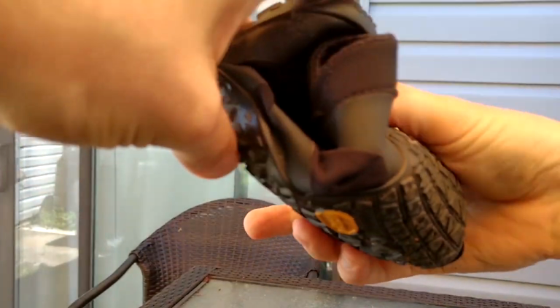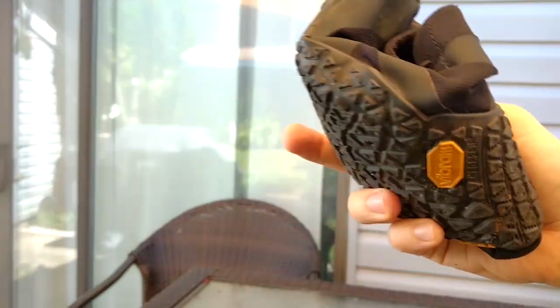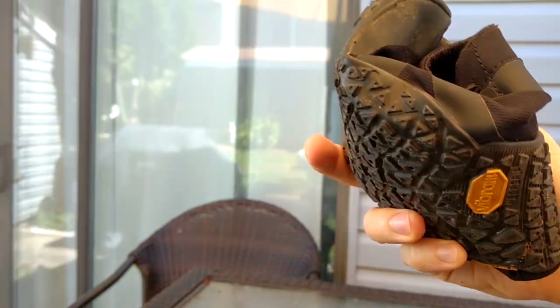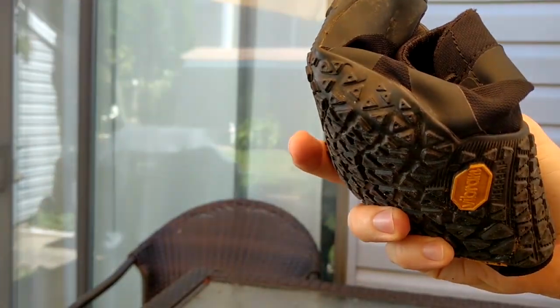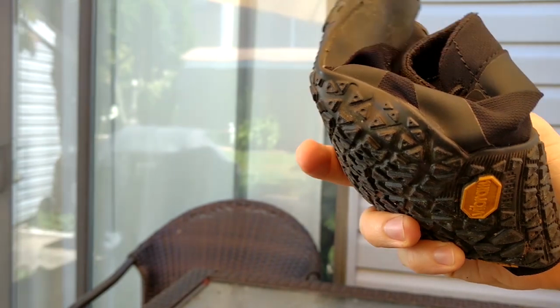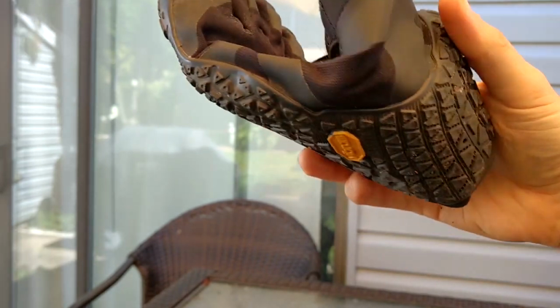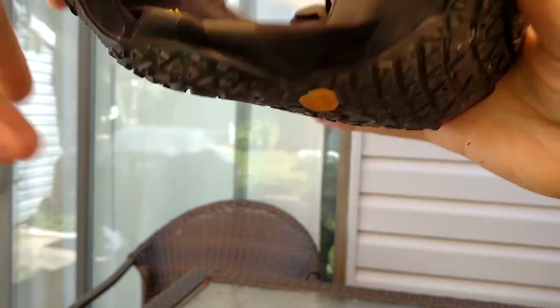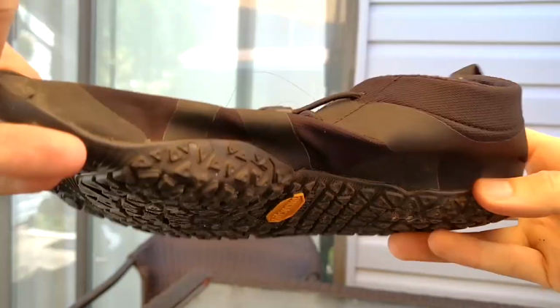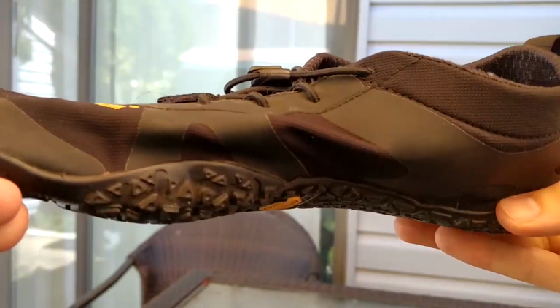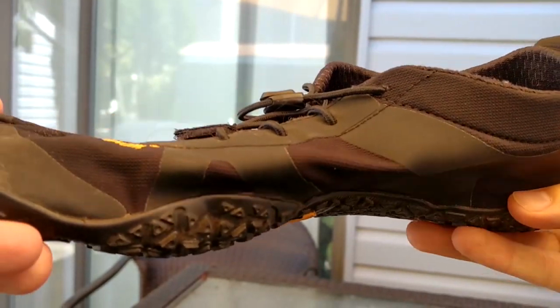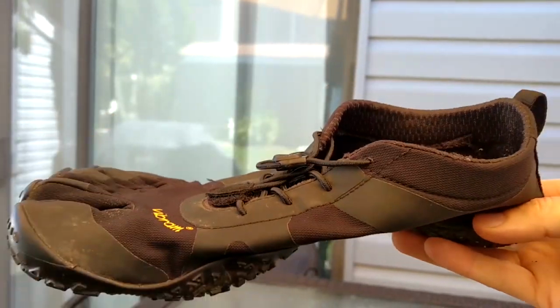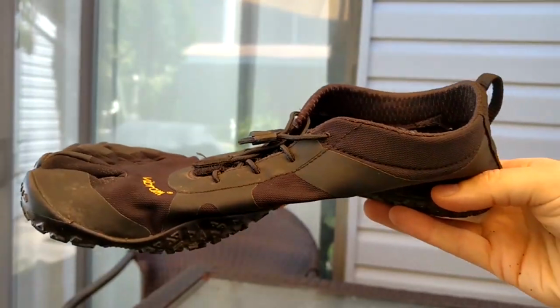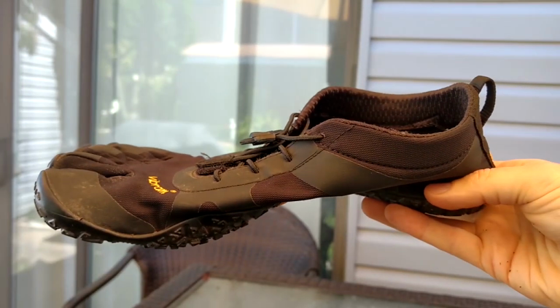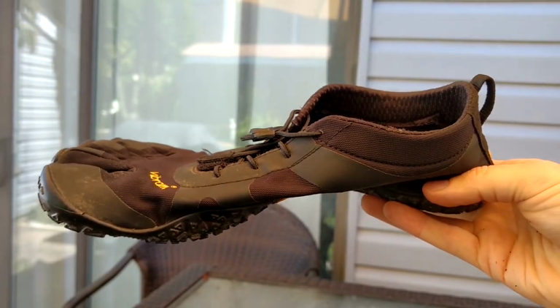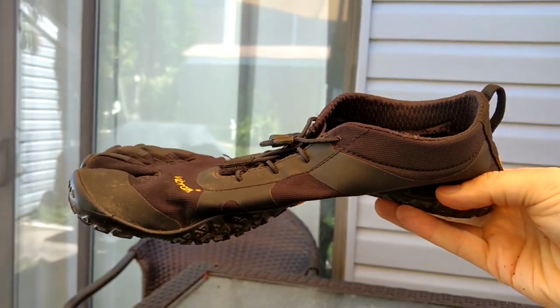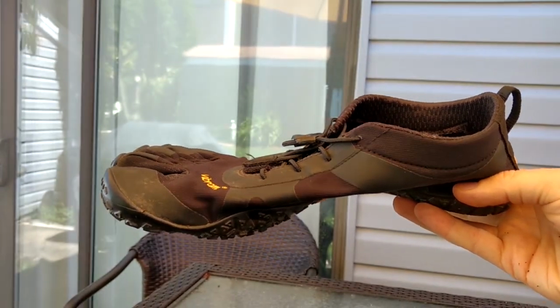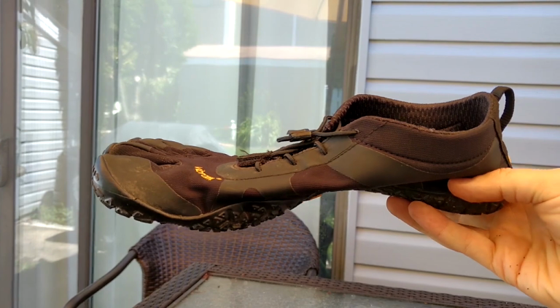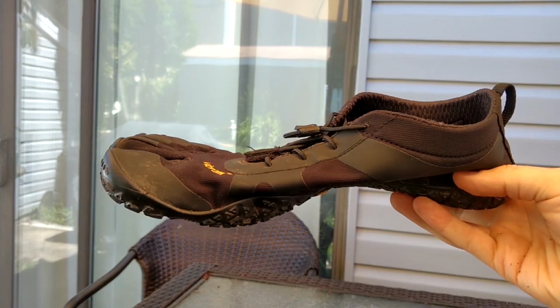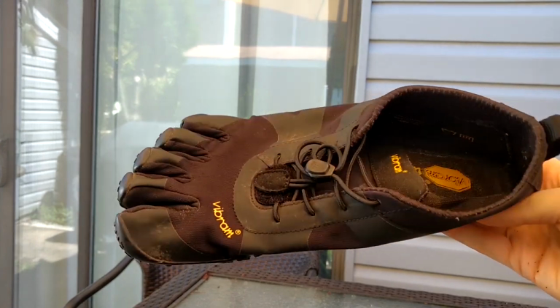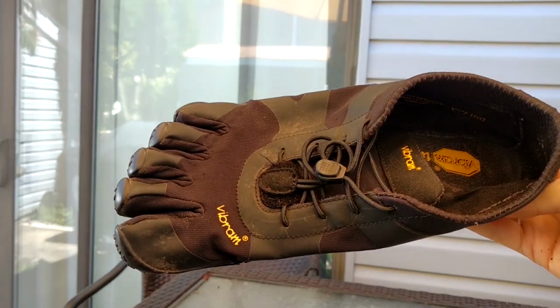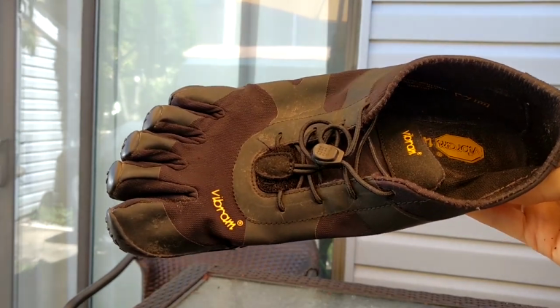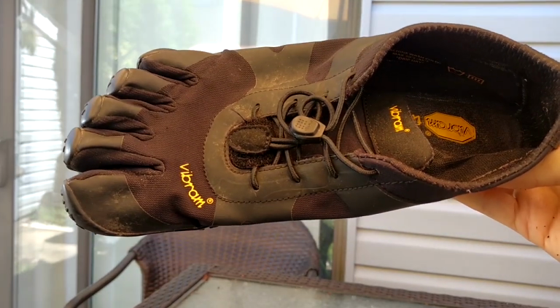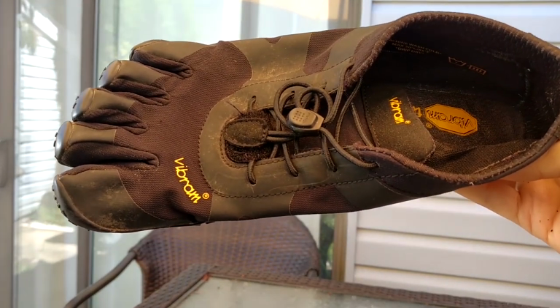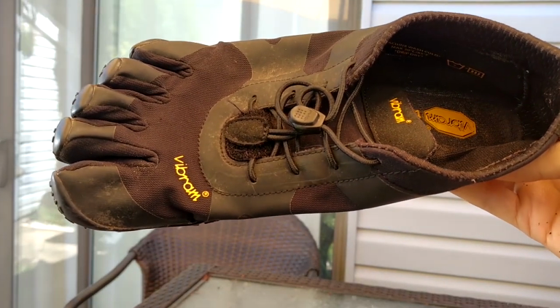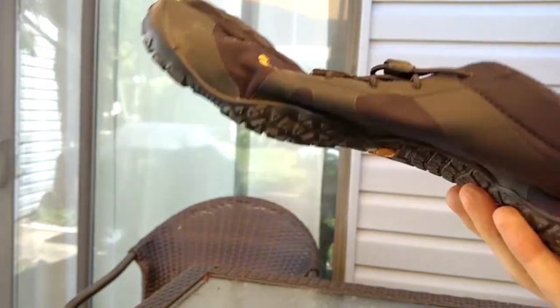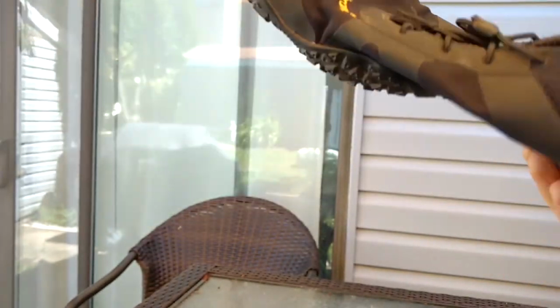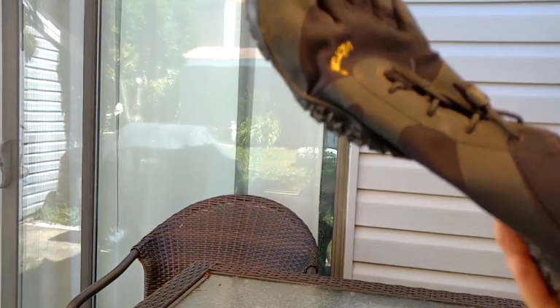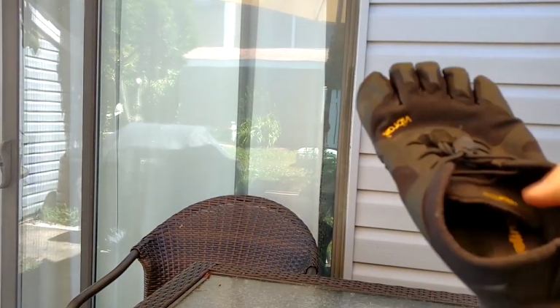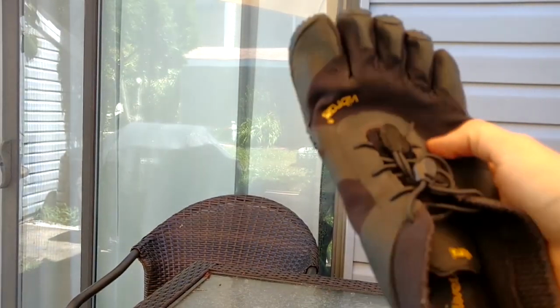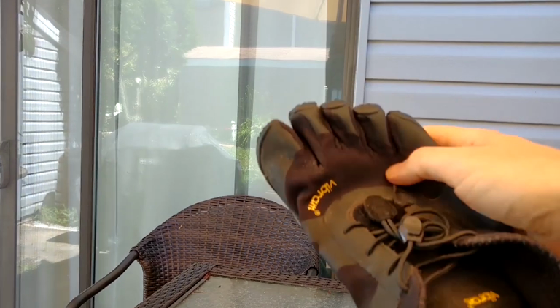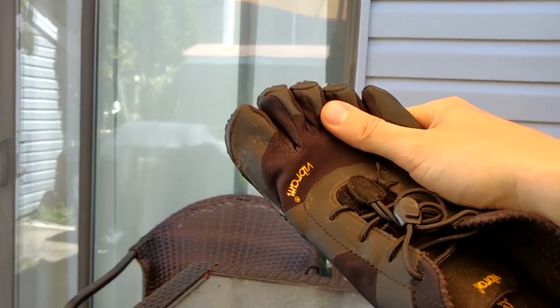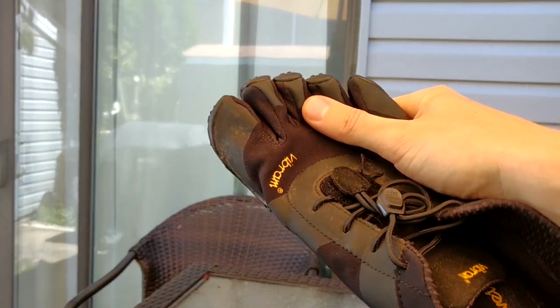You get great feedback from these shoes, especially if you're looking to assess your running form. You get a lot of responsiveness.